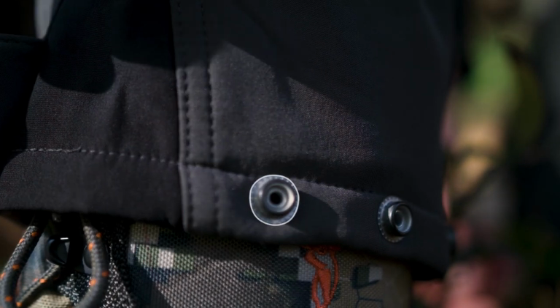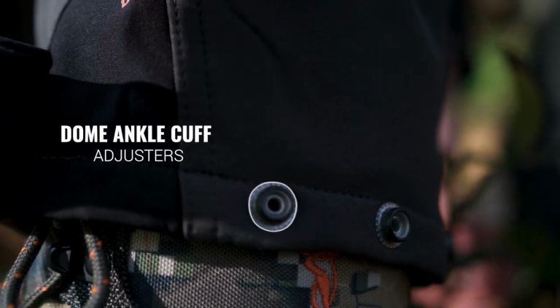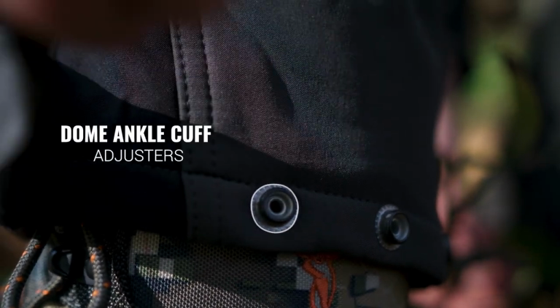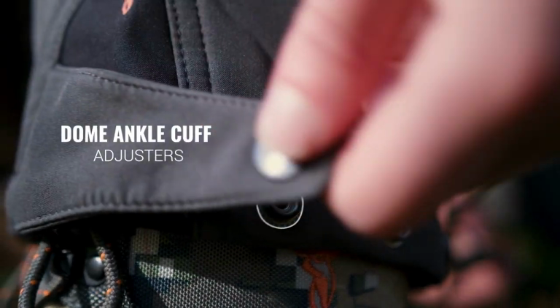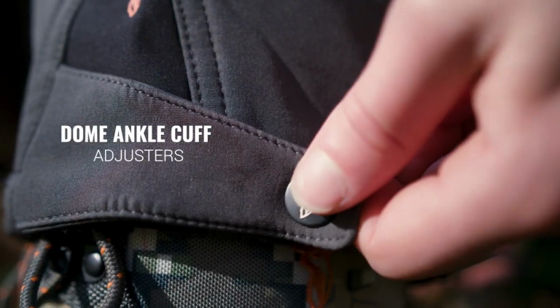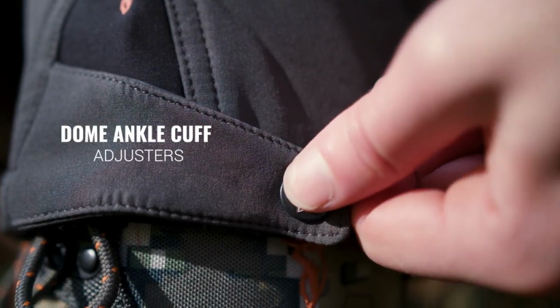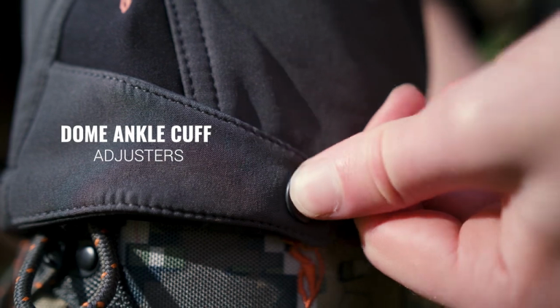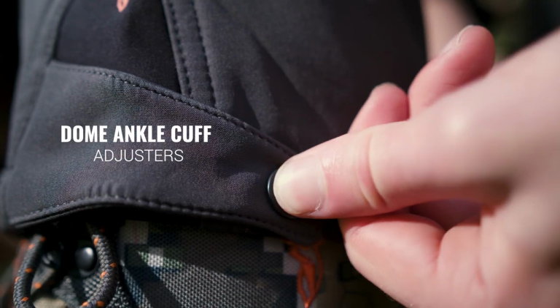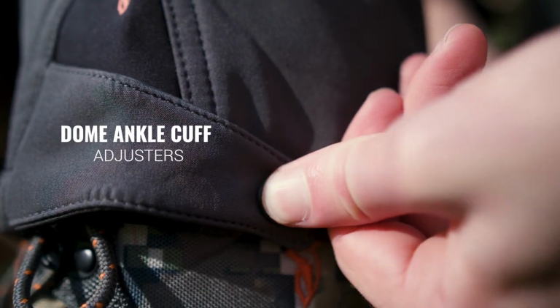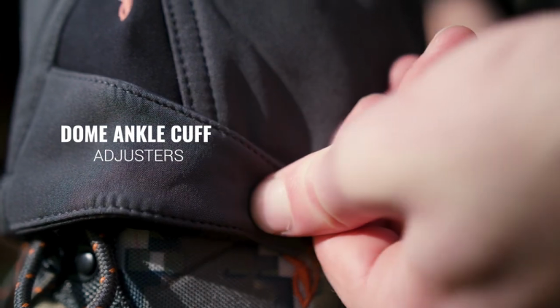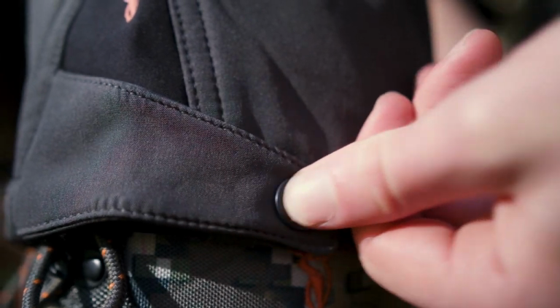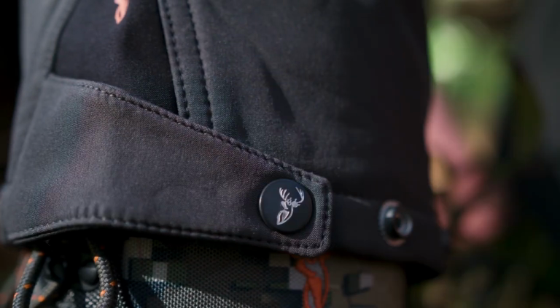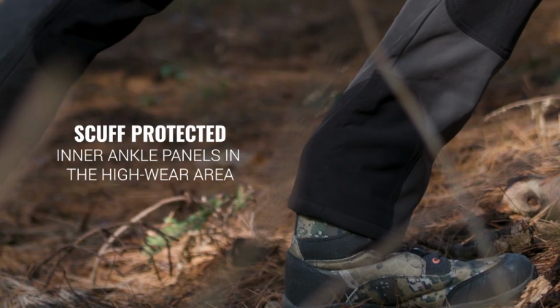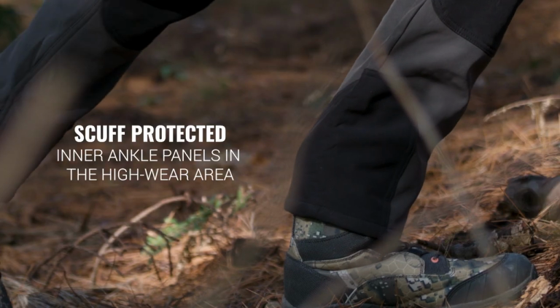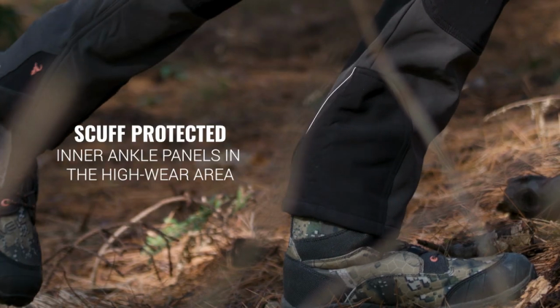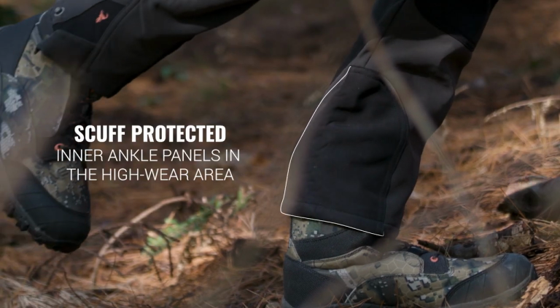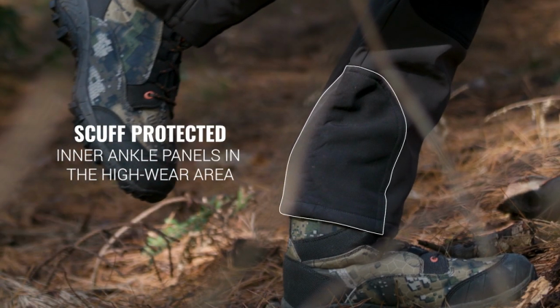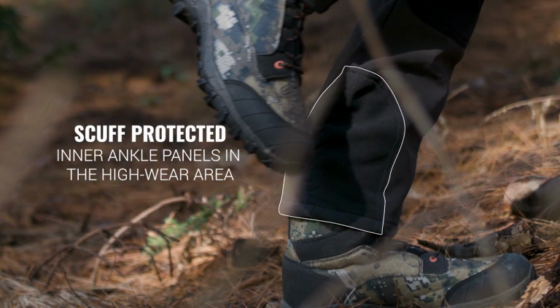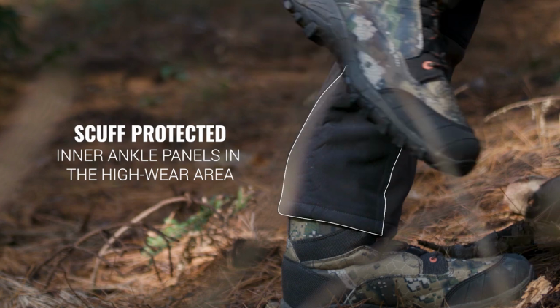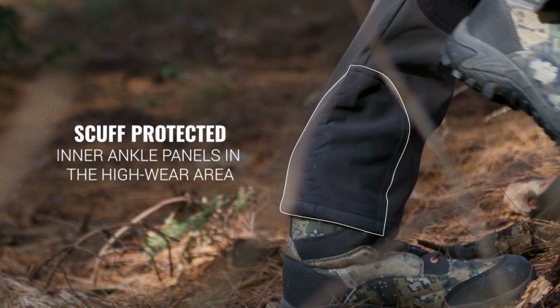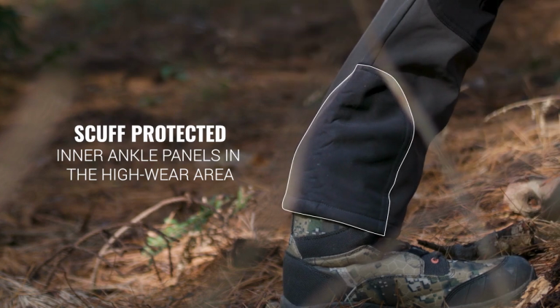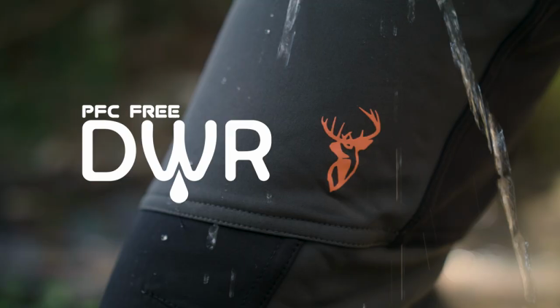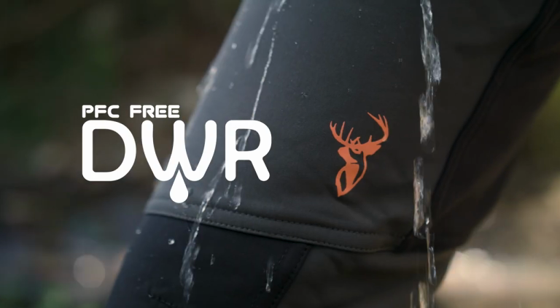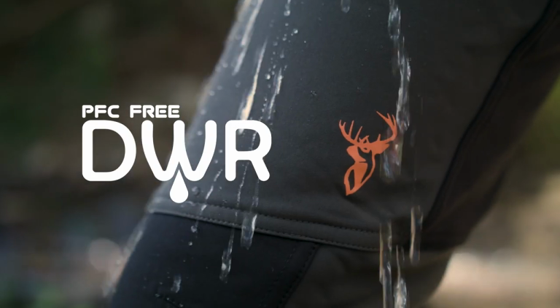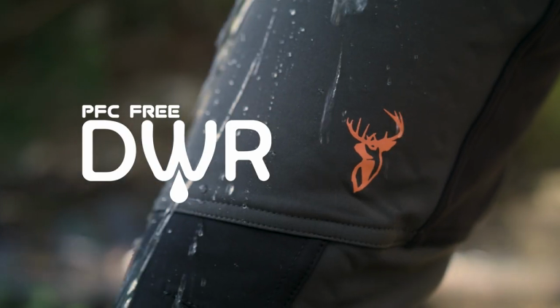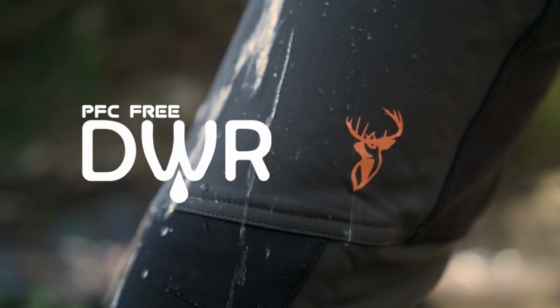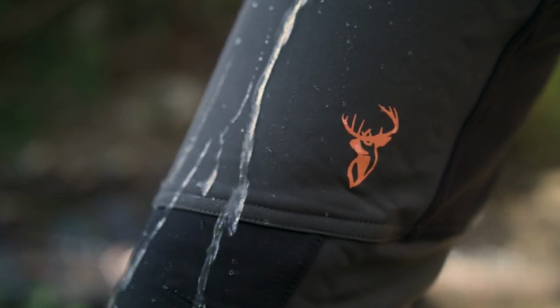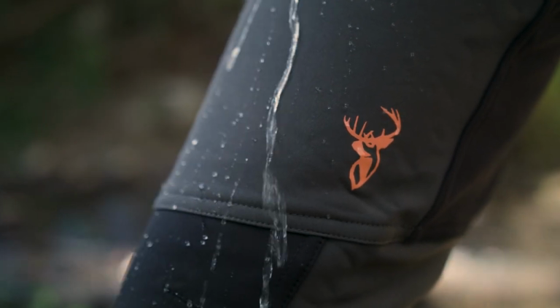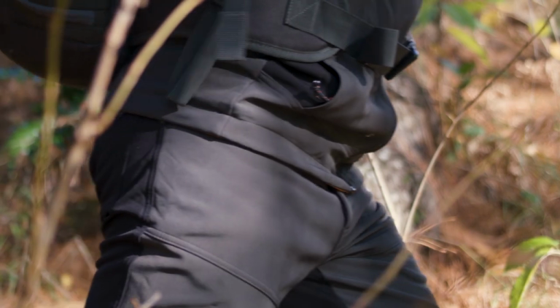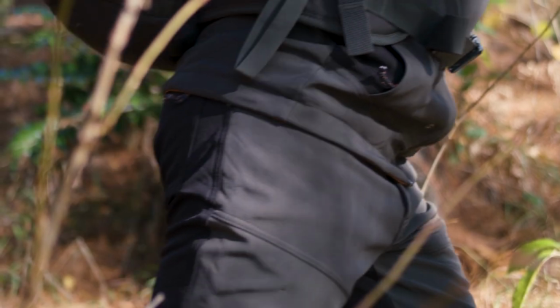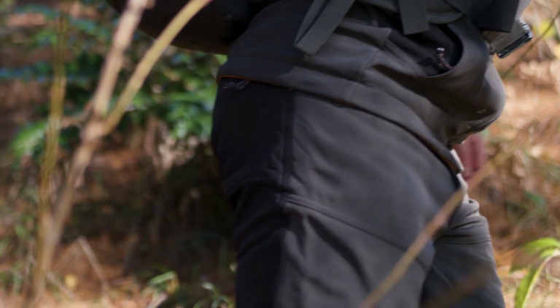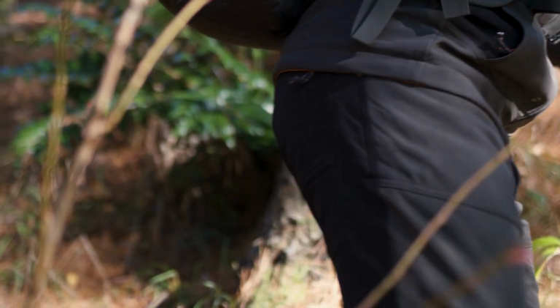Dome ankle cuff adjusters help keep the wind from blowing up your legs, and scuff-protected inner ankle panels protect the trousers in the high wear area. The Boulder Trousers are comfortable and versatile in colder weather.